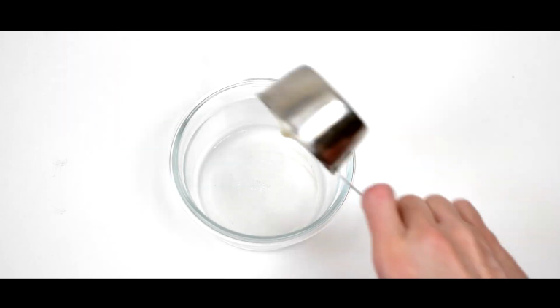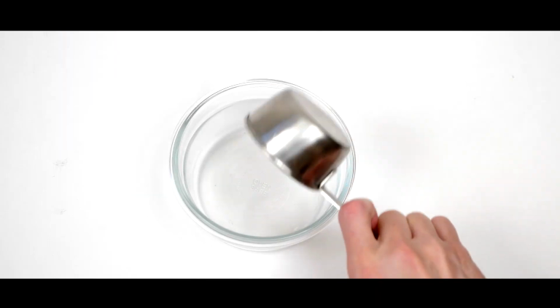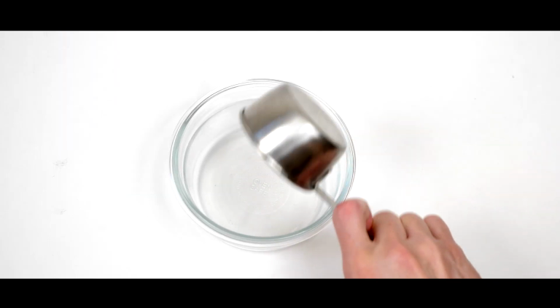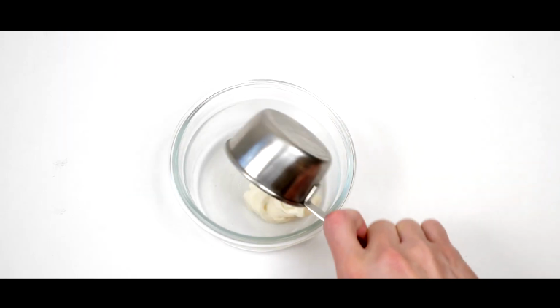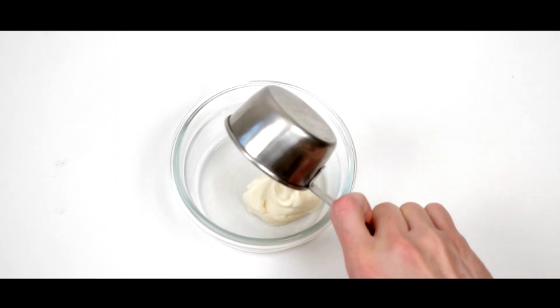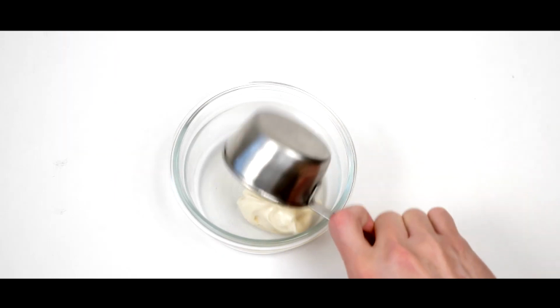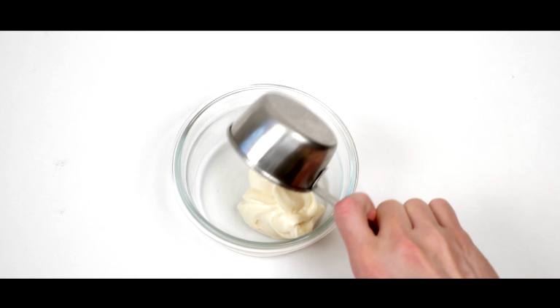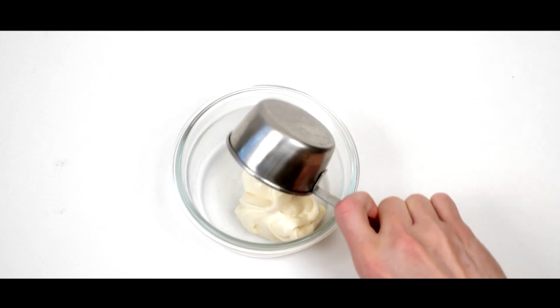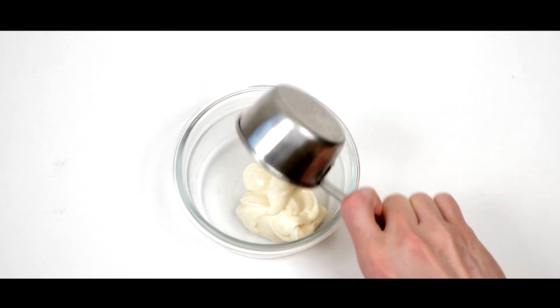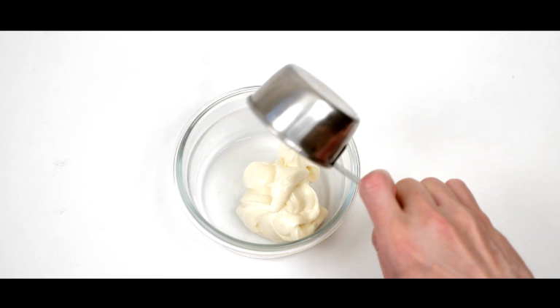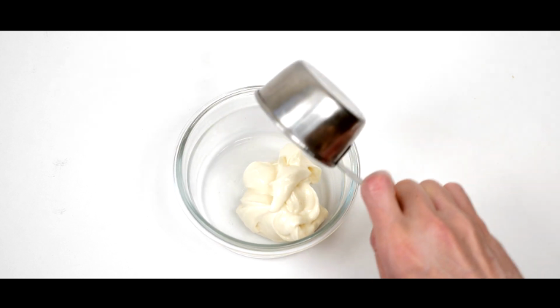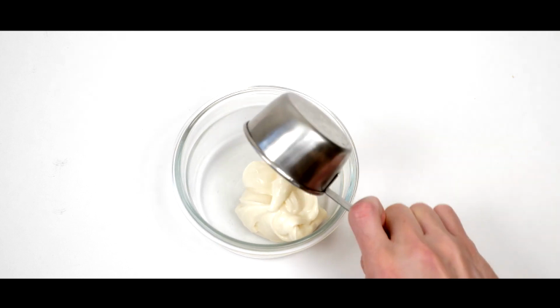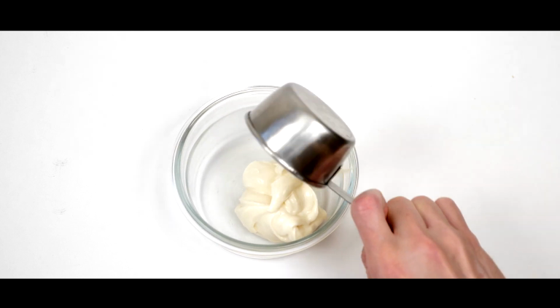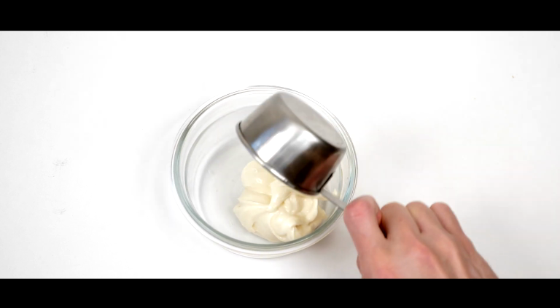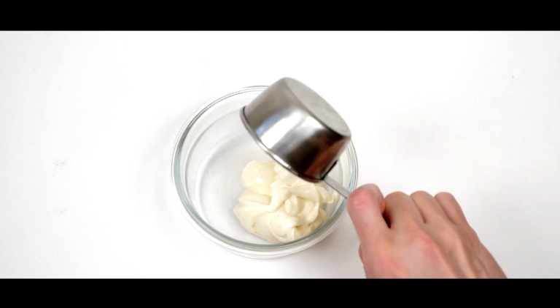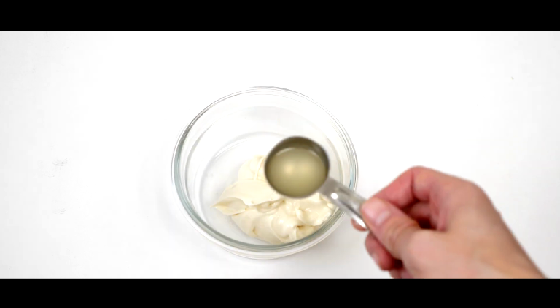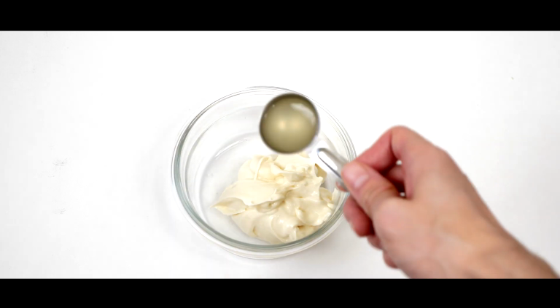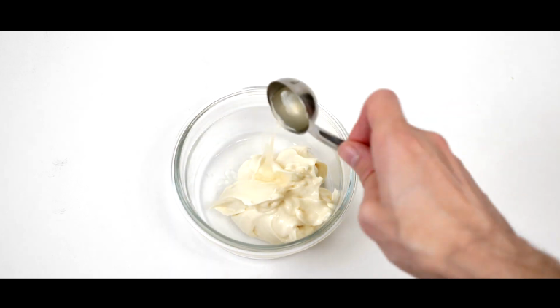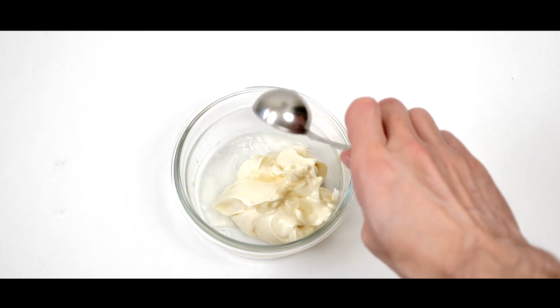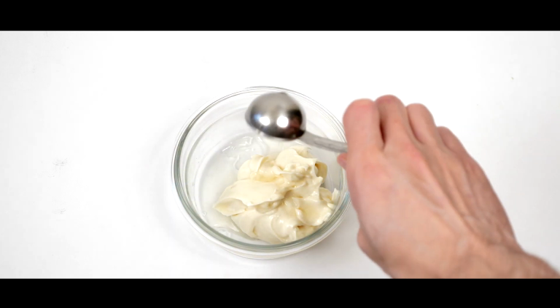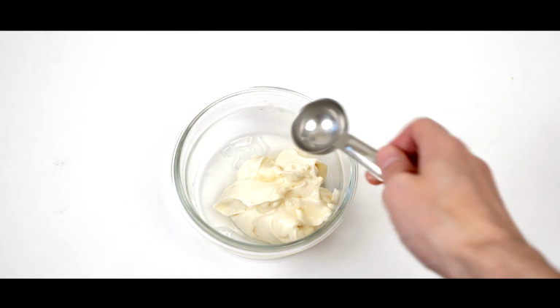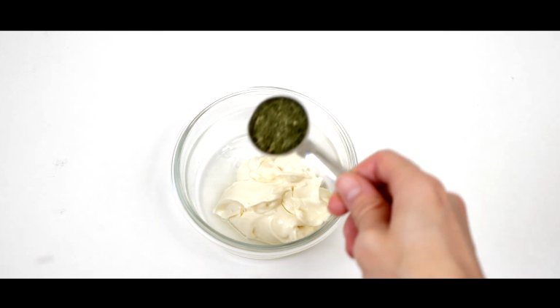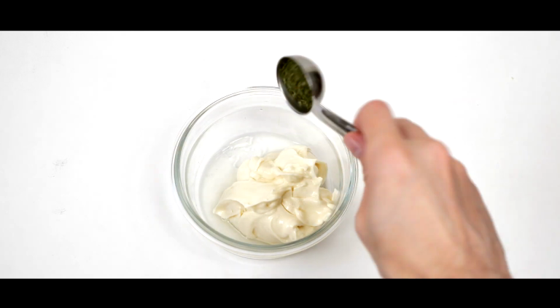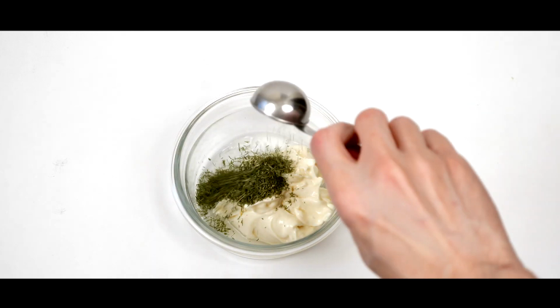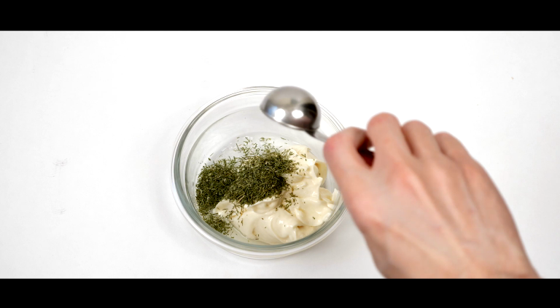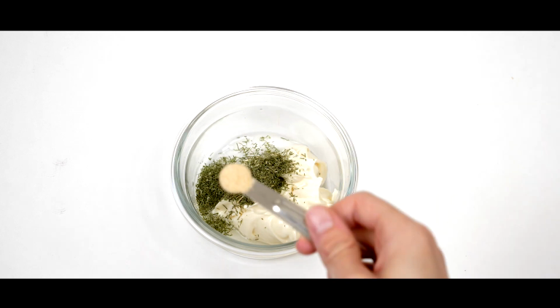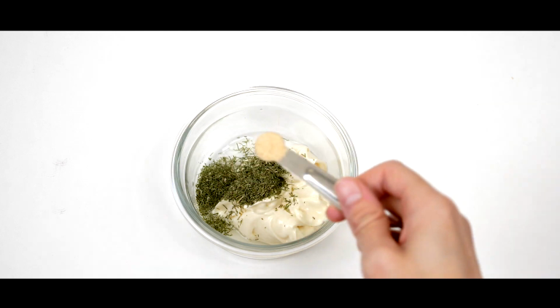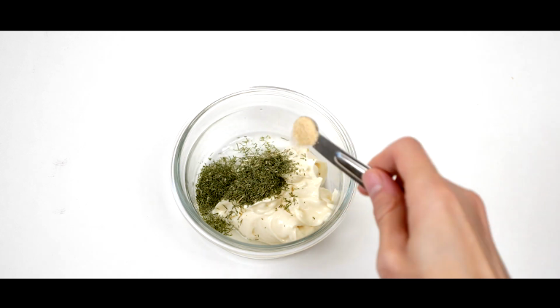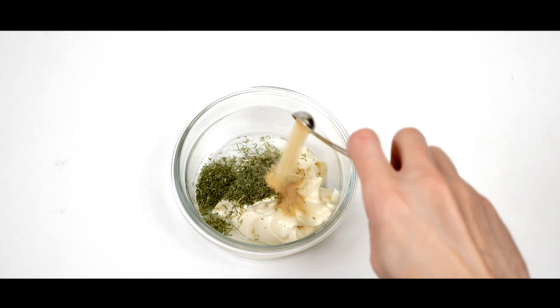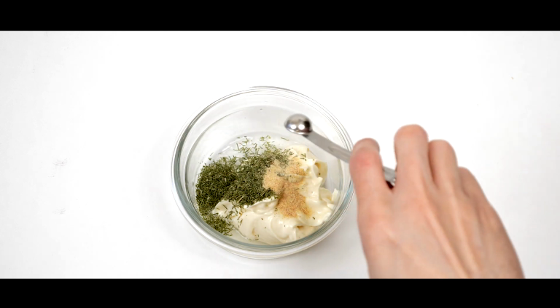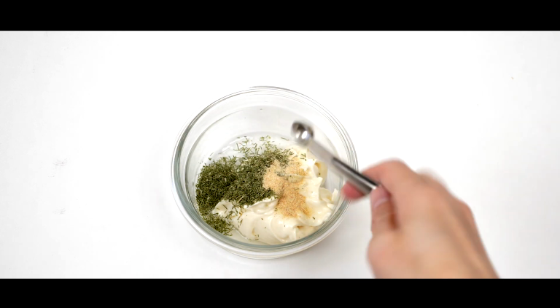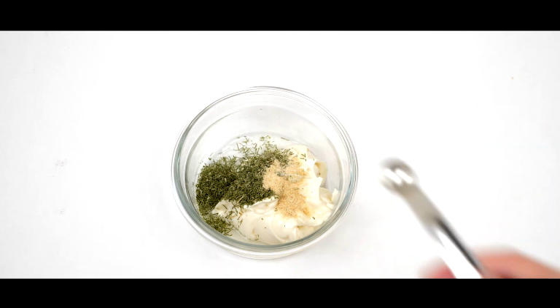For a quick aioli sauce to top on your crab cakes, mix together 1/2 cup of vegan mayonnaise, 1 tablespoon of lemon juice, 1 tablespoon of dill weed, and 1/4 teaspoon of garlic powder.